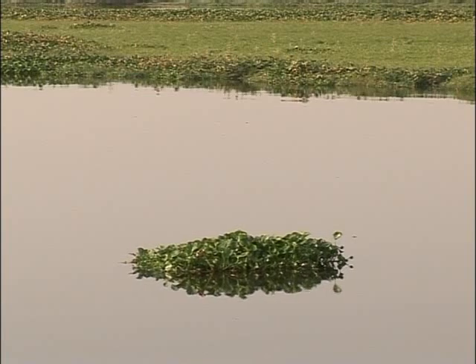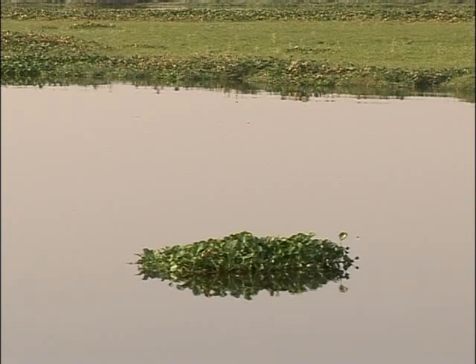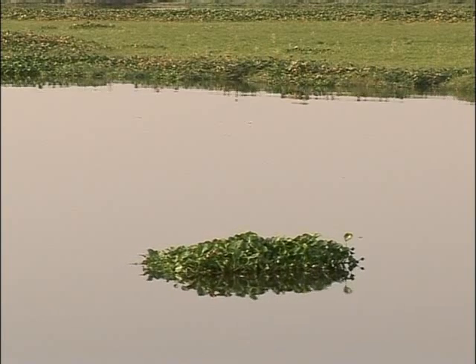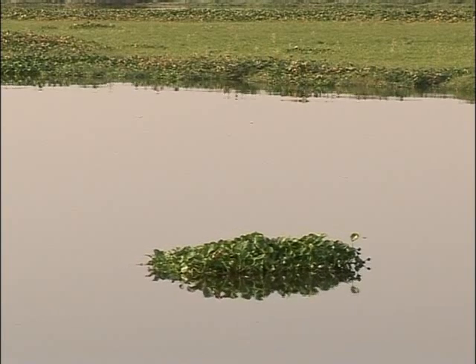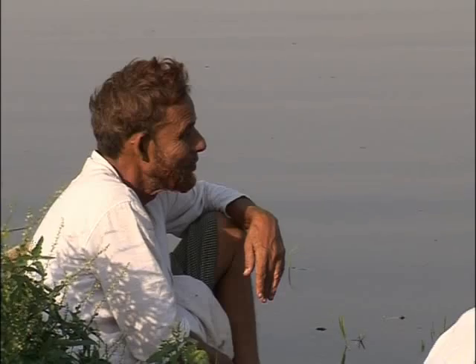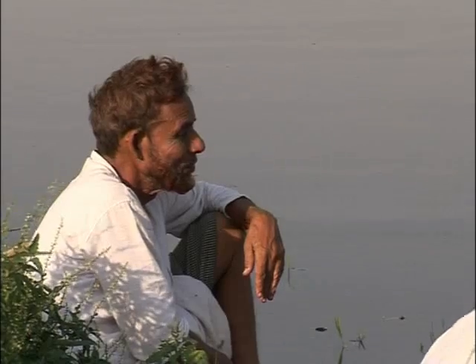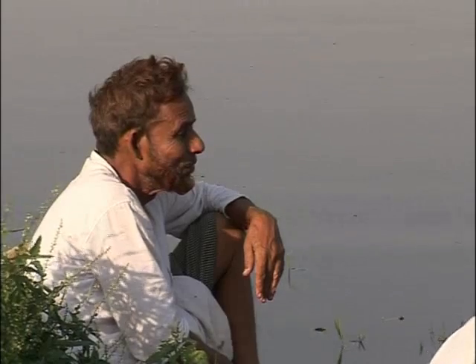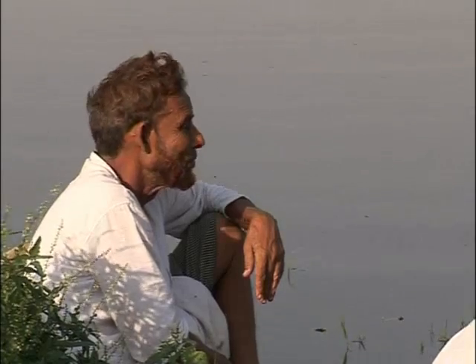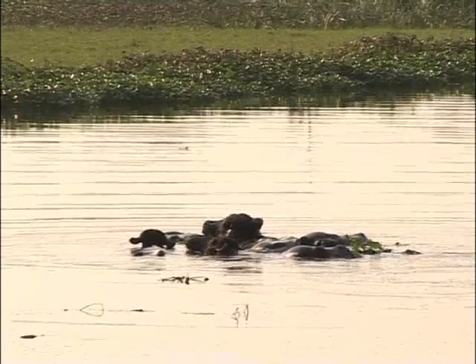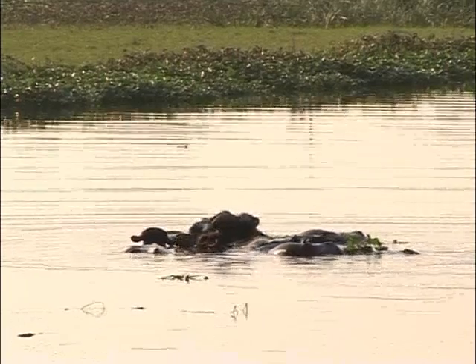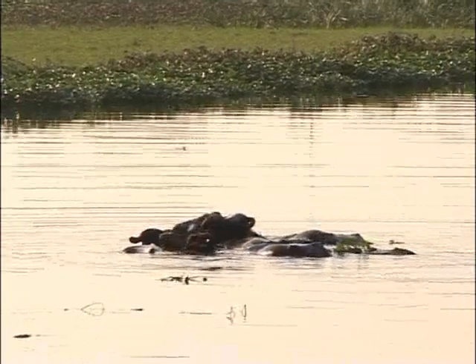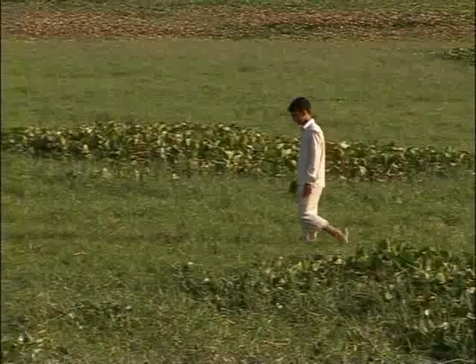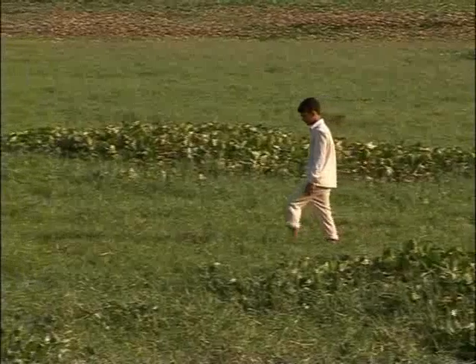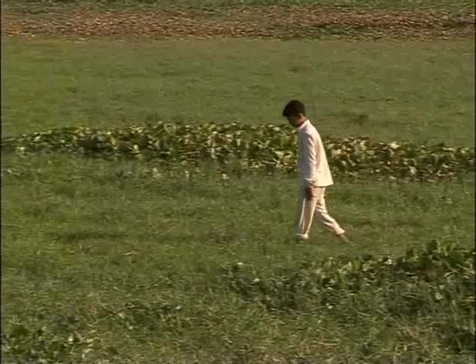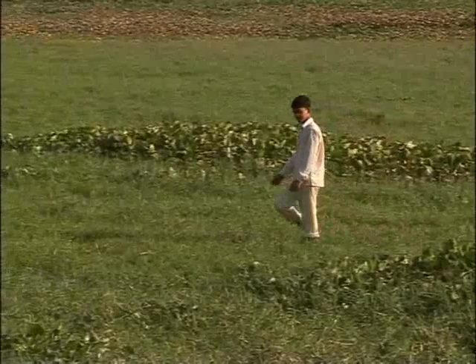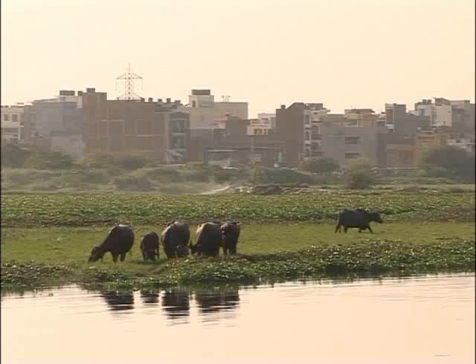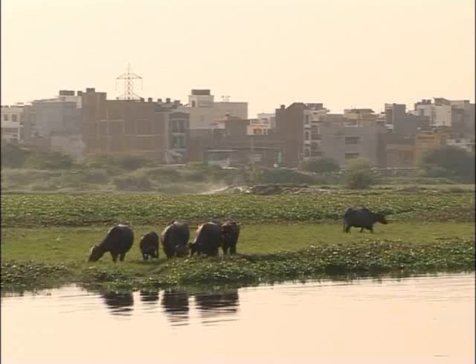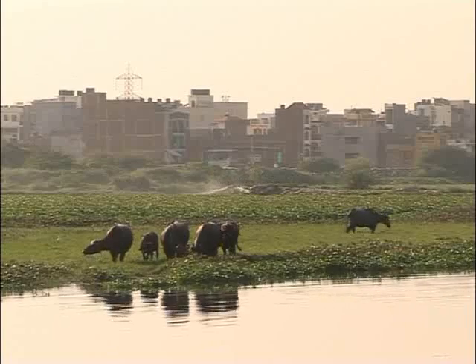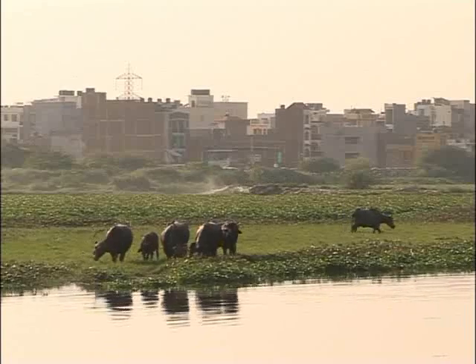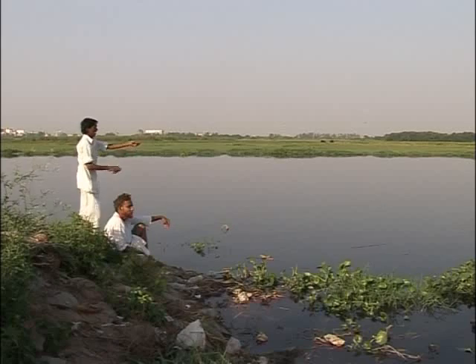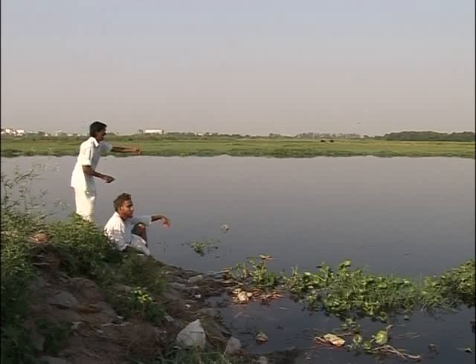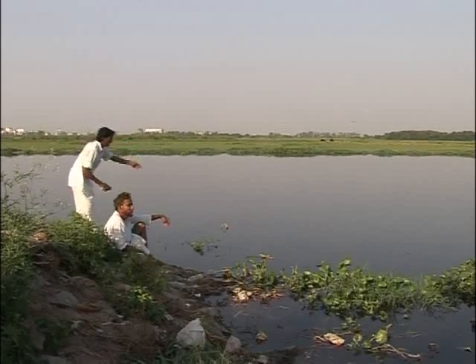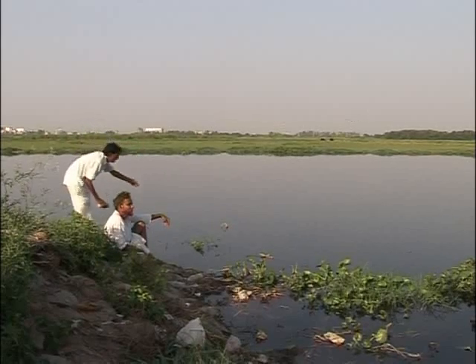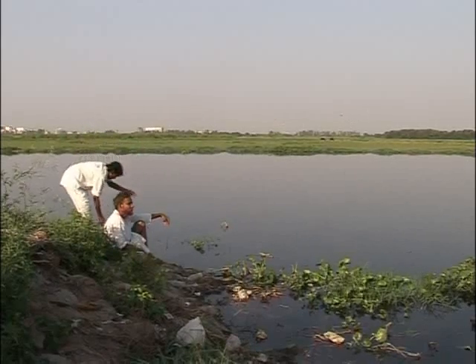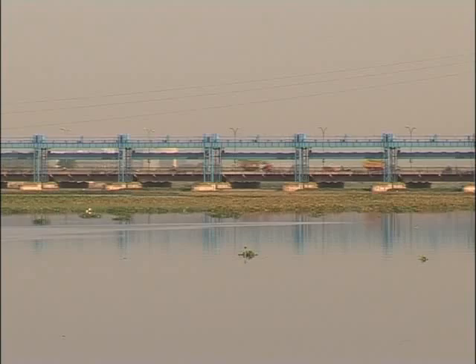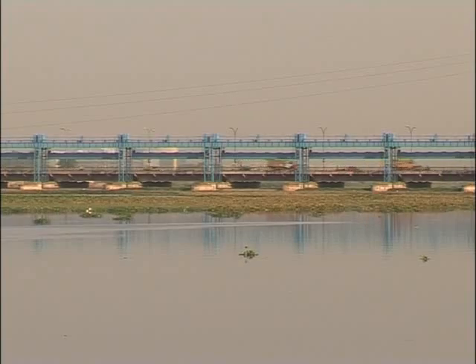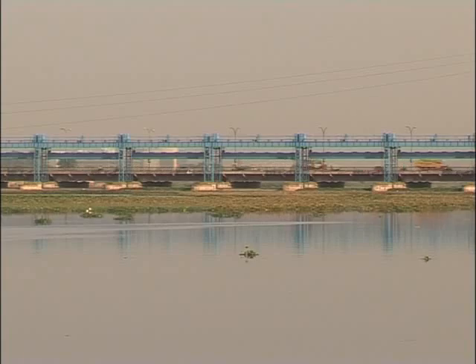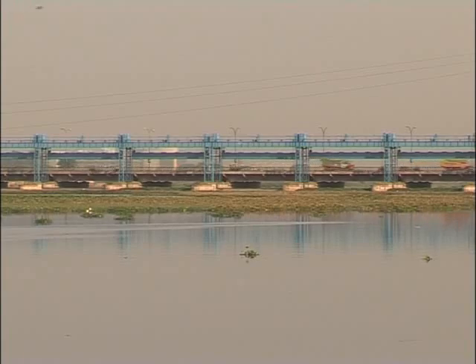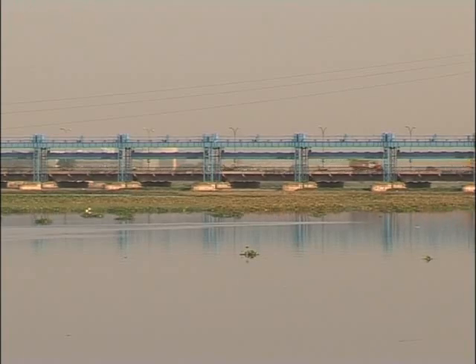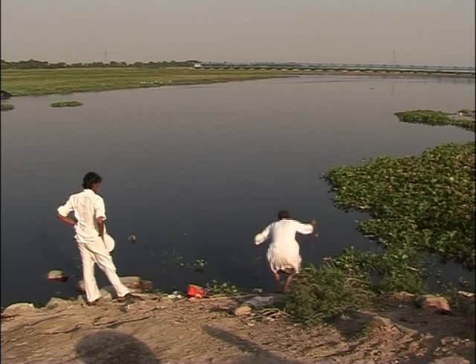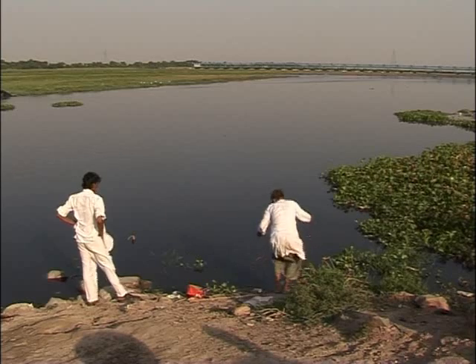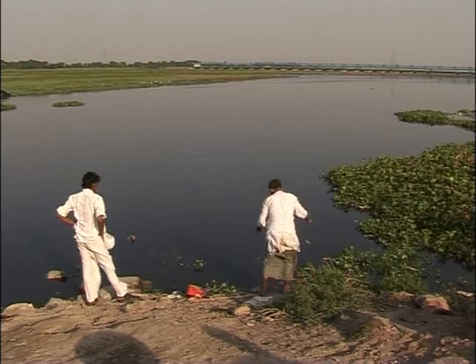The river flows gently, and everything looks calm. But make no mistake, this is one of the most crowded and polluted river basins in the world. We're on the banks of River Yamuna, as it flows past the Indian capital of Delhi.